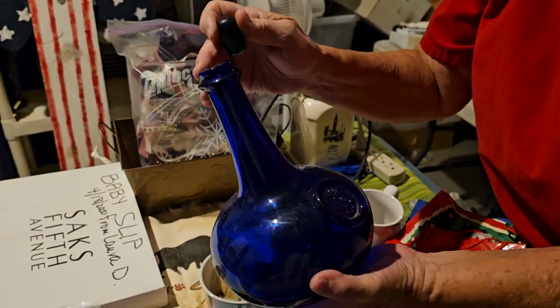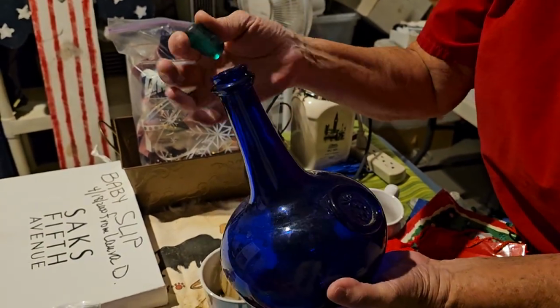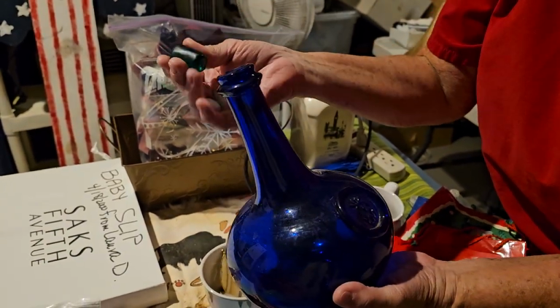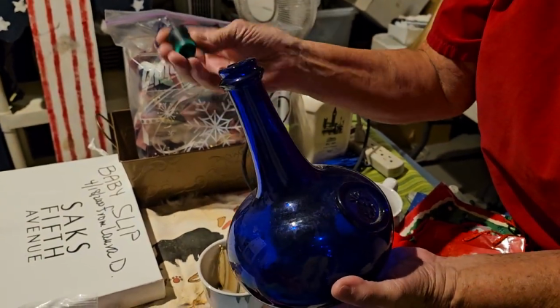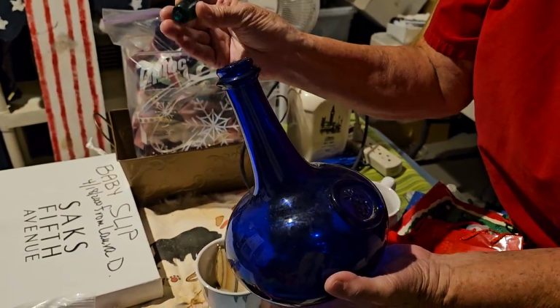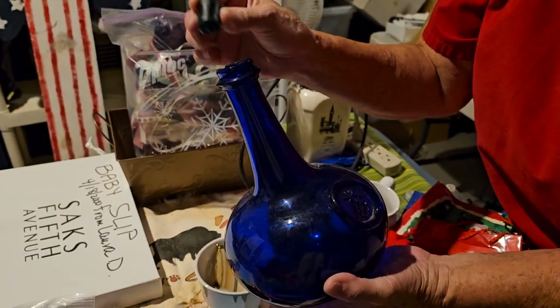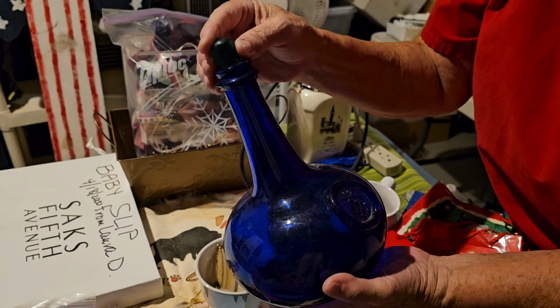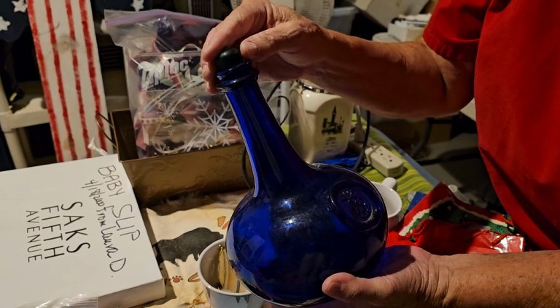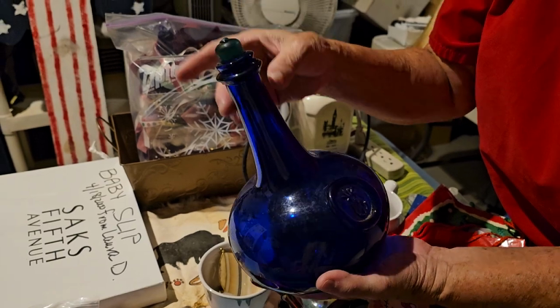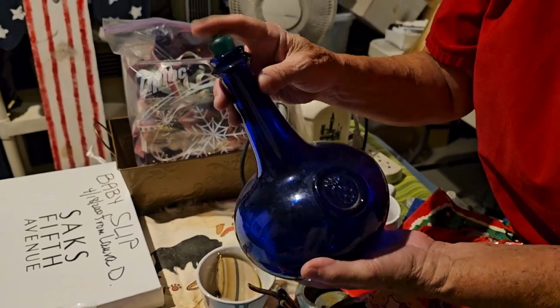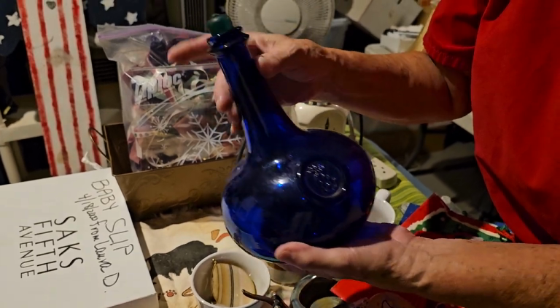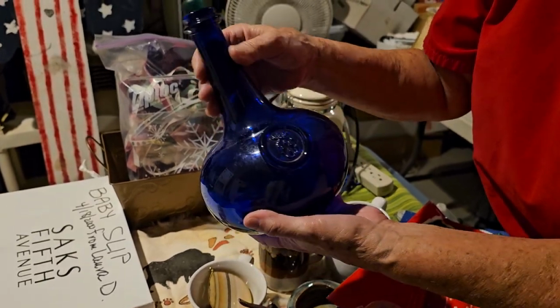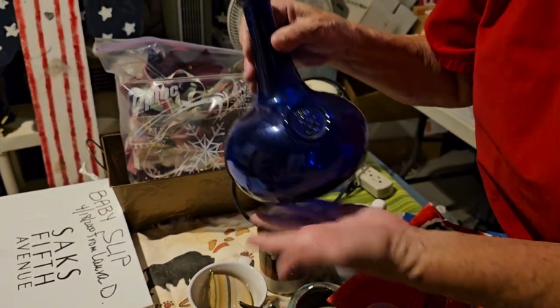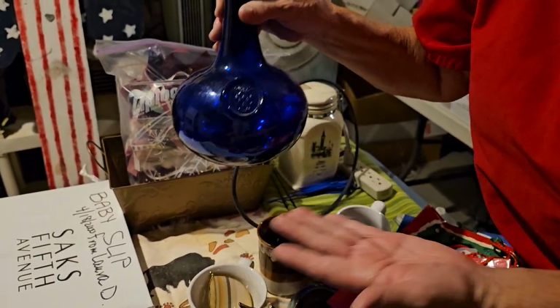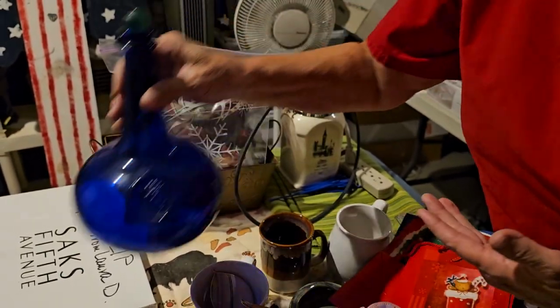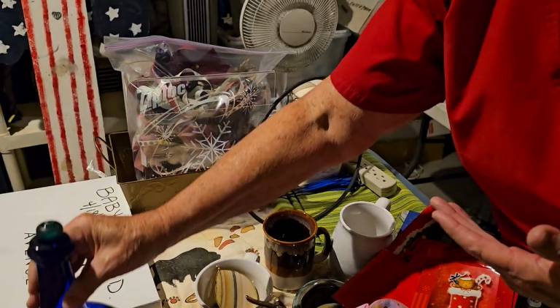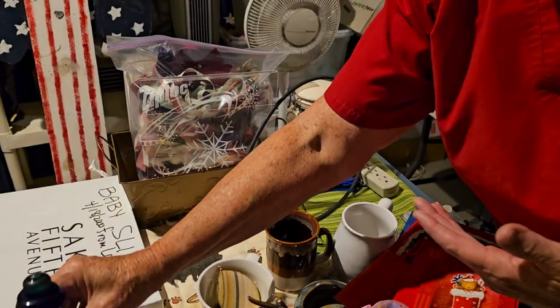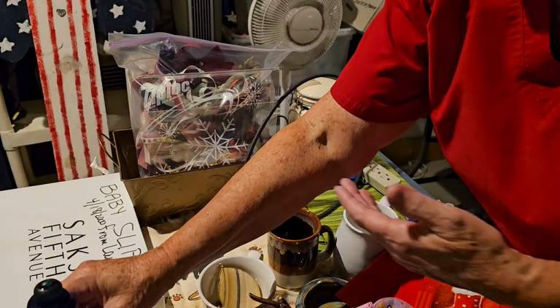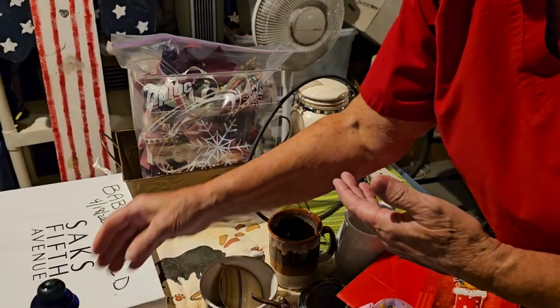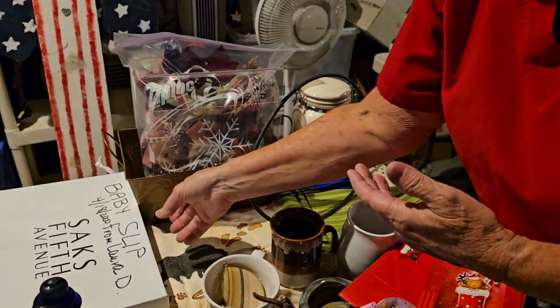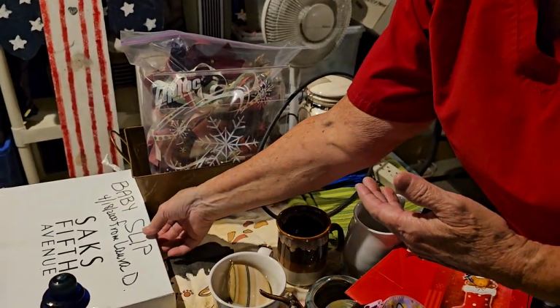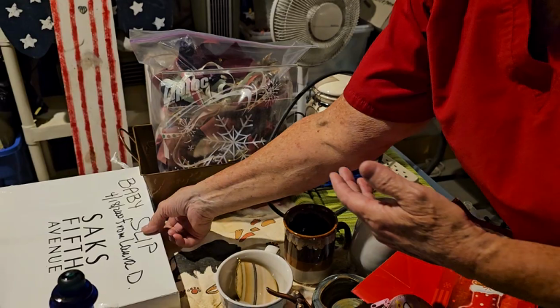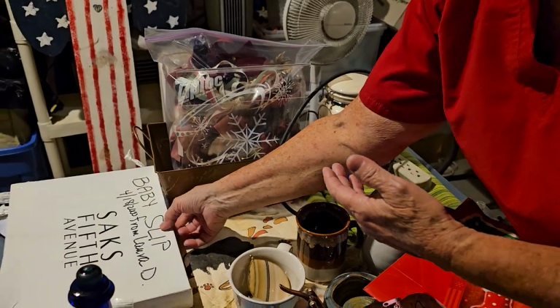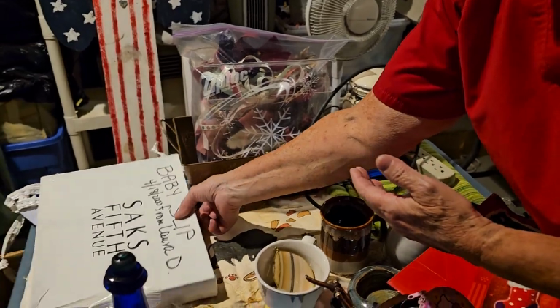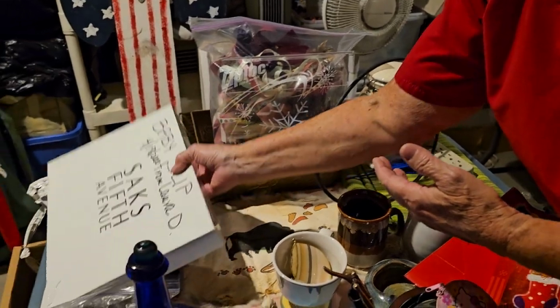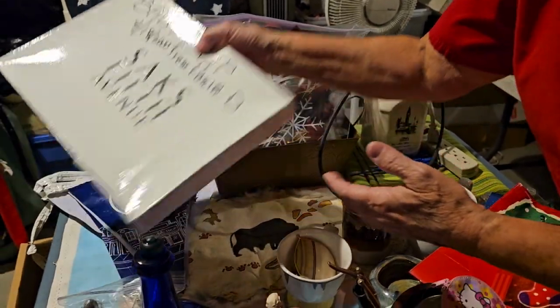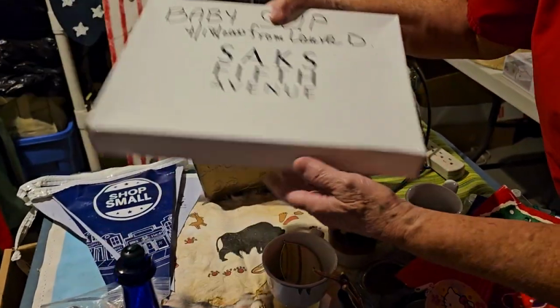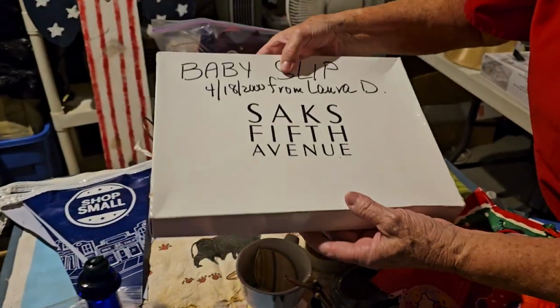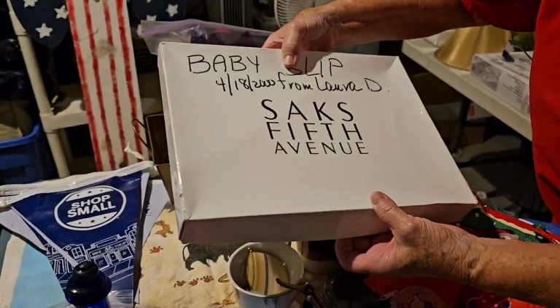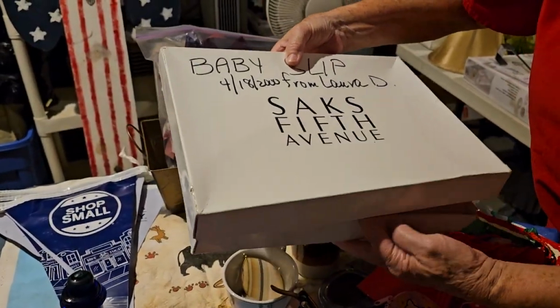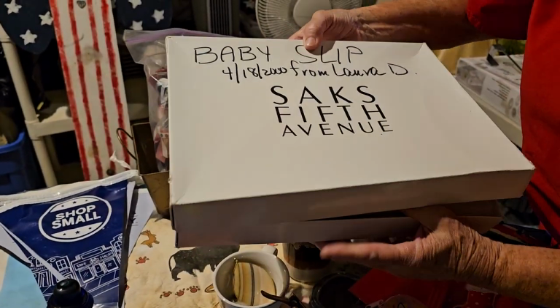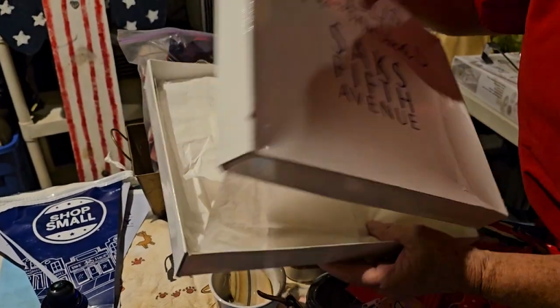This one here is a very pretty bottle — it has a little nick out of it. It's a nice blue color and a lot of people like it for different things. And this here is baby slips.